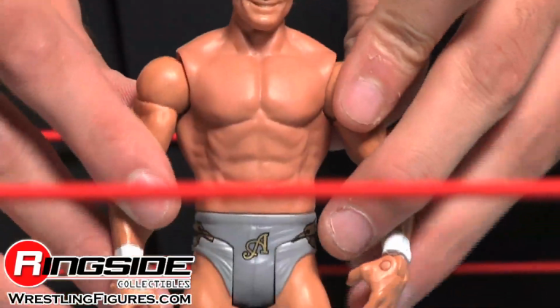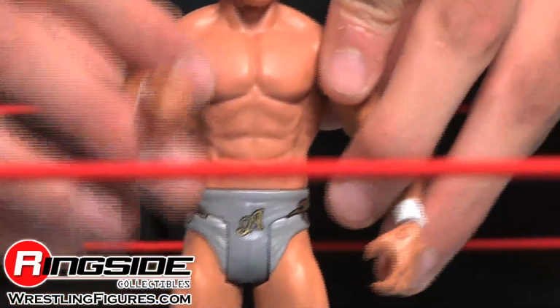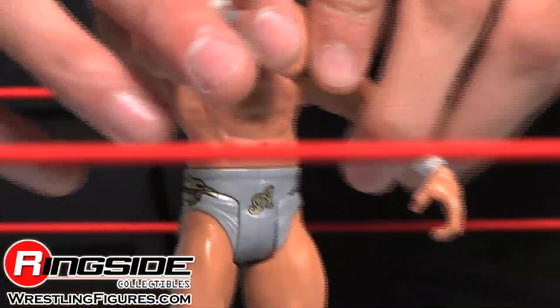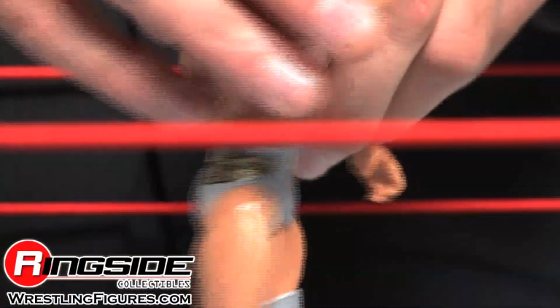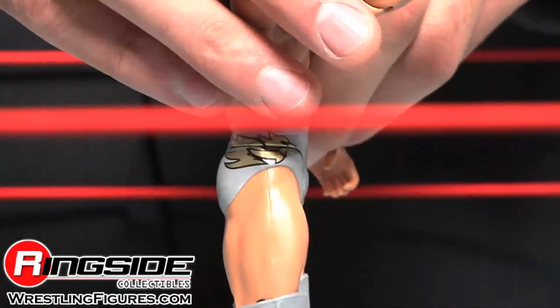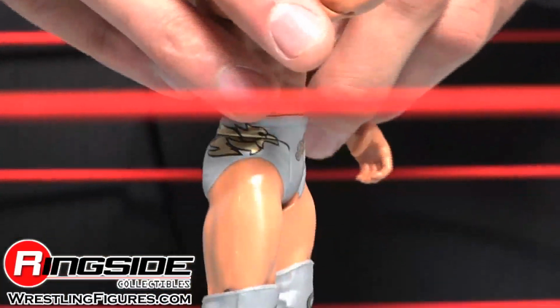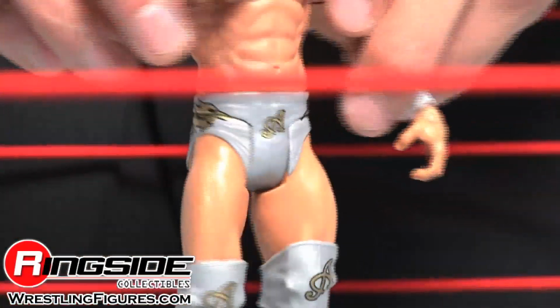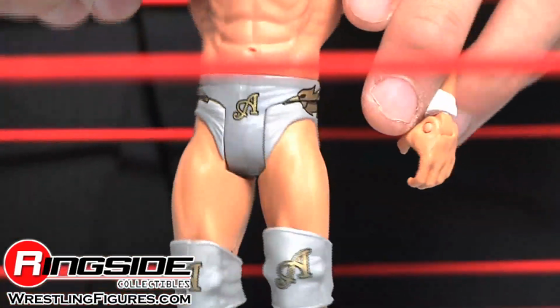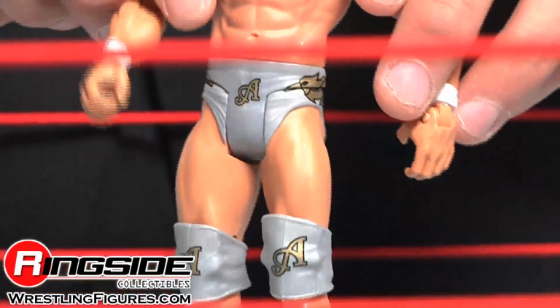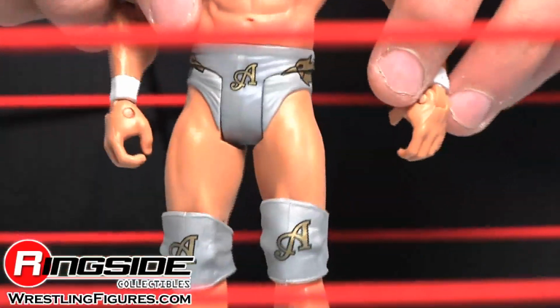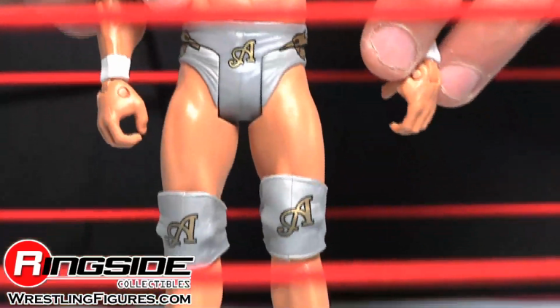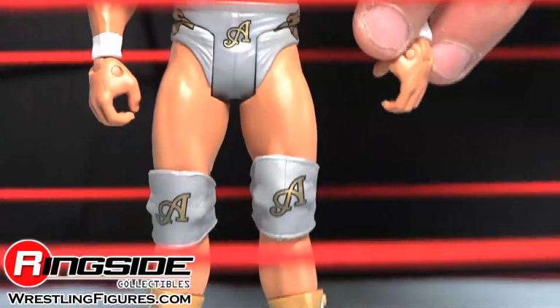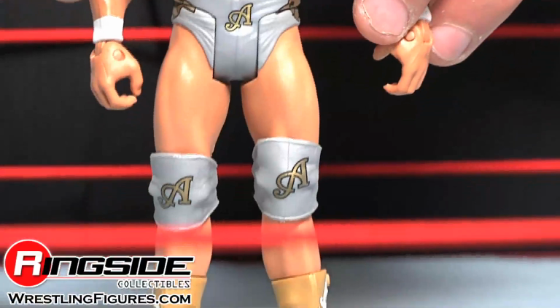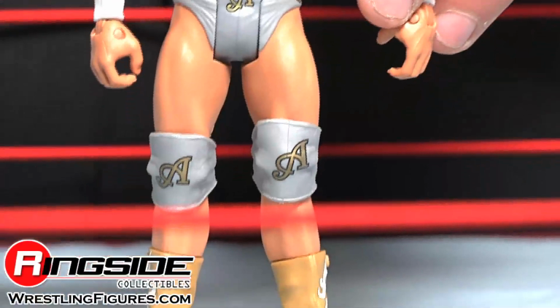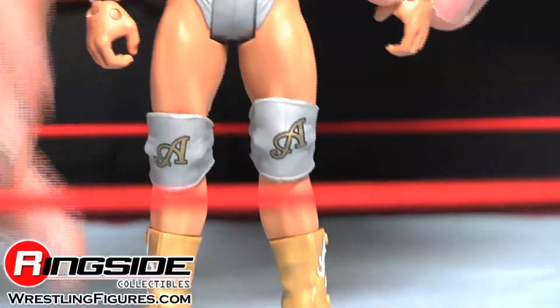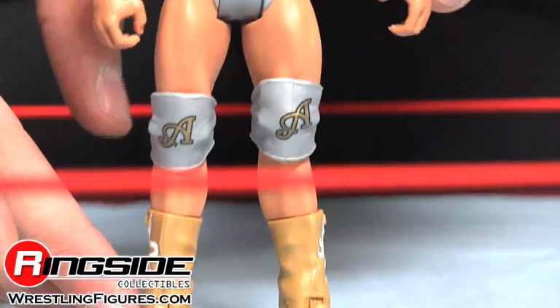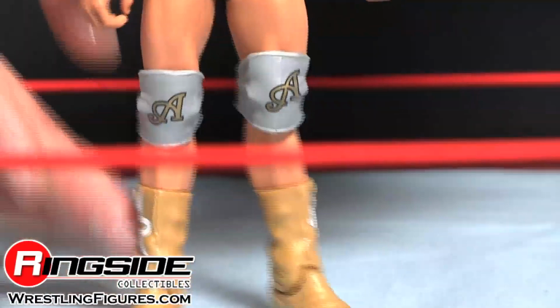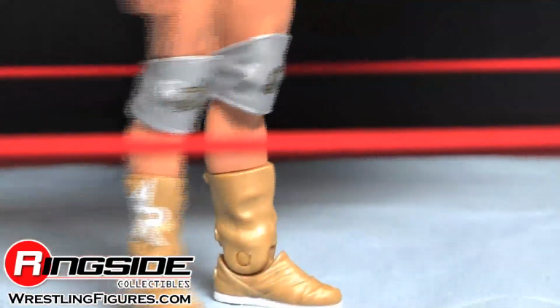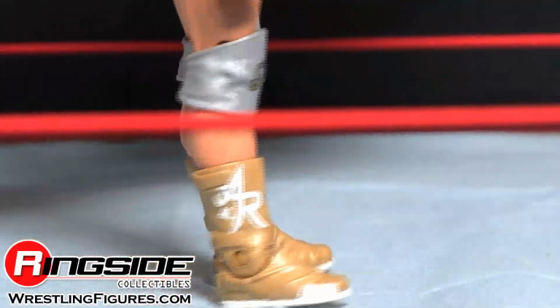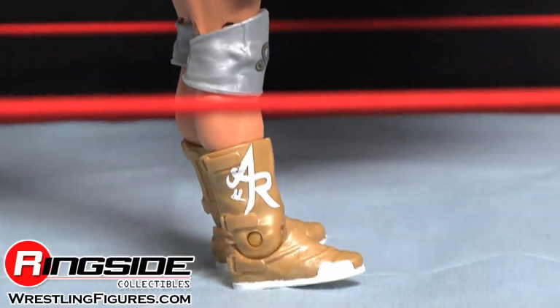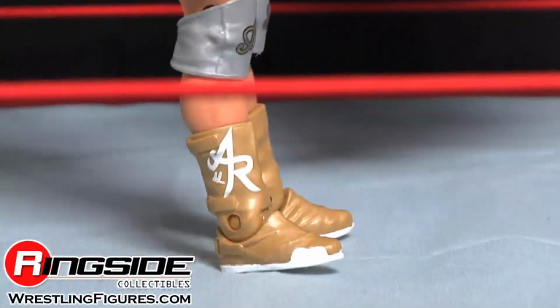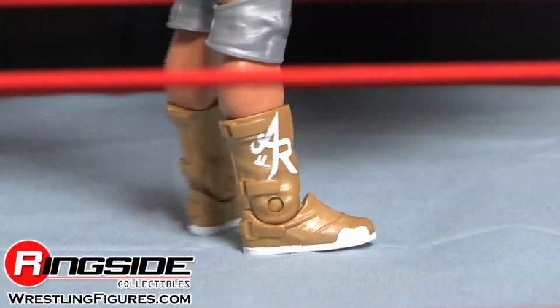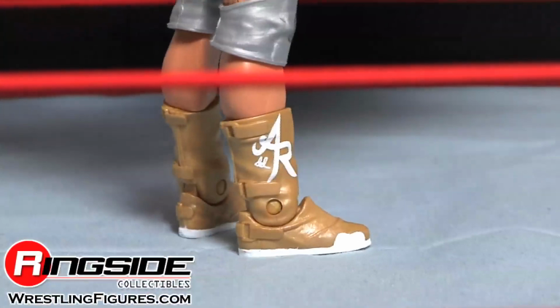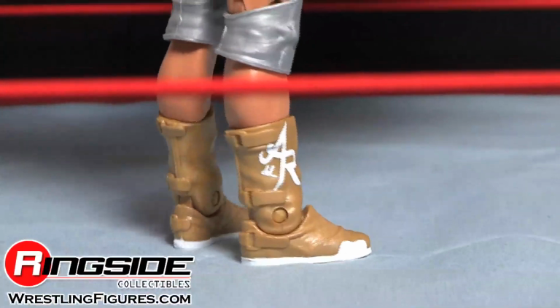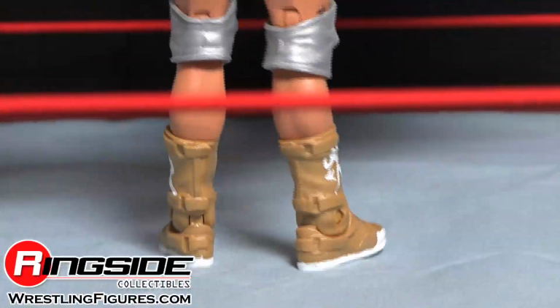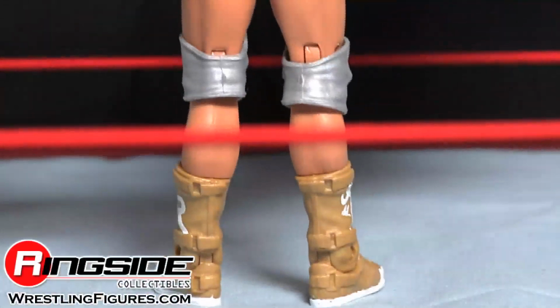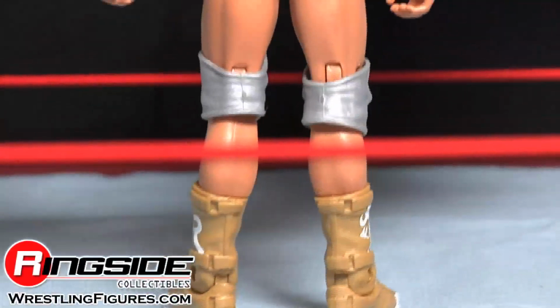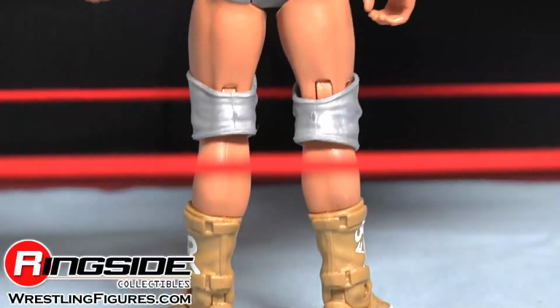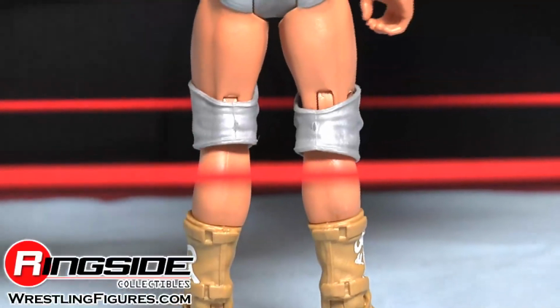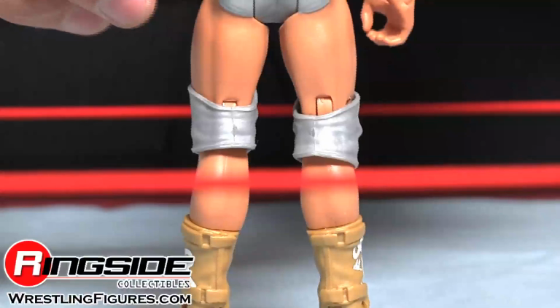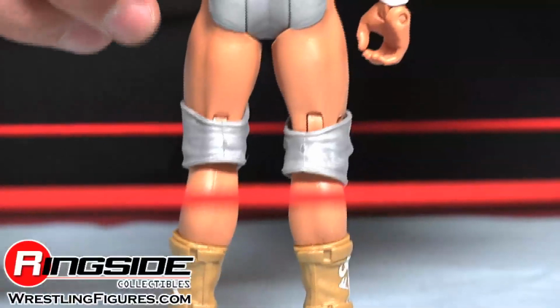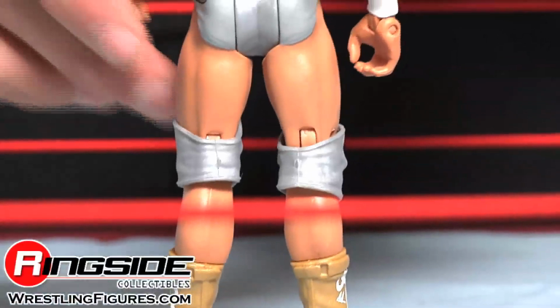His tights are a cool dark grey with the A design in the front and his designs on the side. The A's also come on his grey knee pads, and he has gold boots with AR on them.